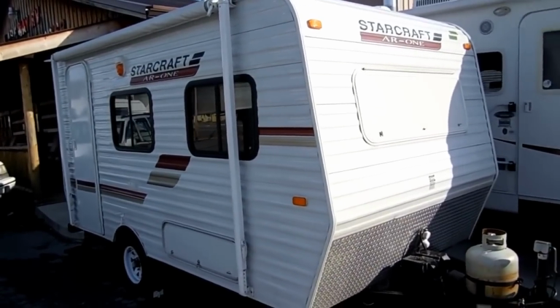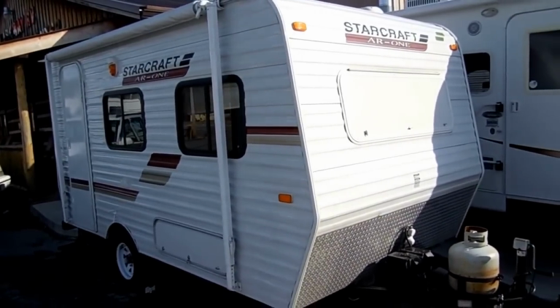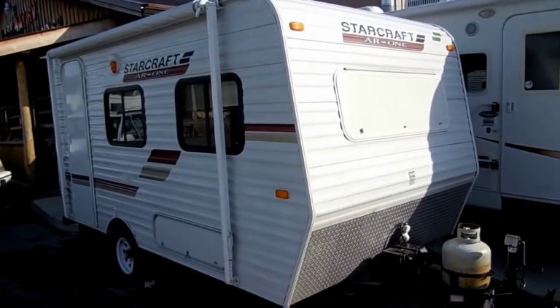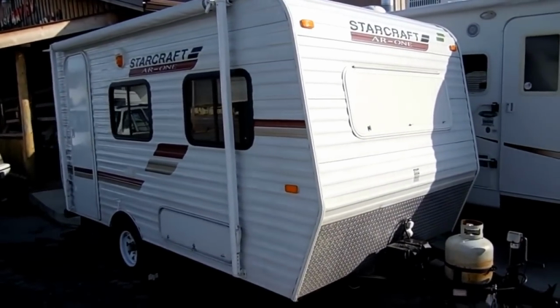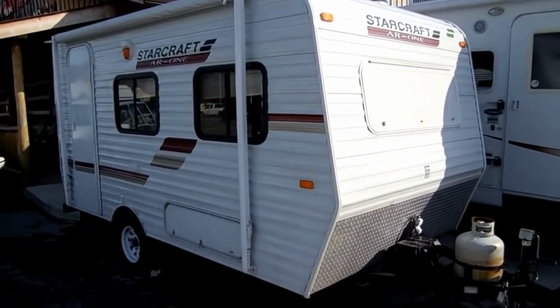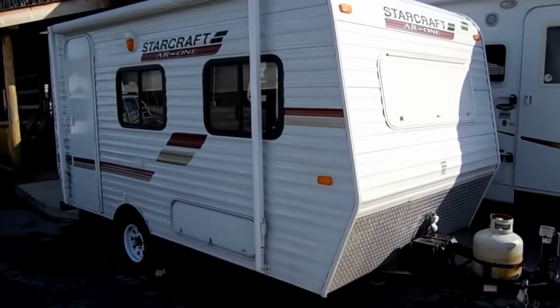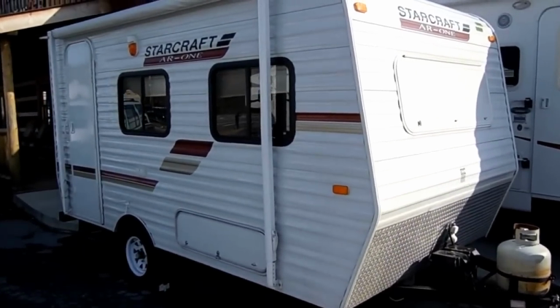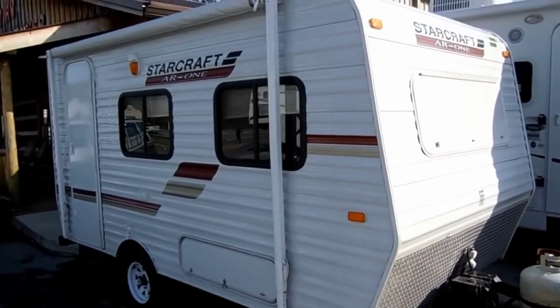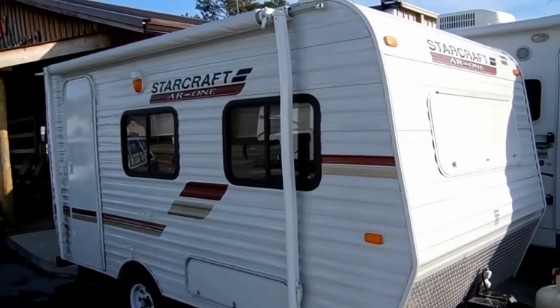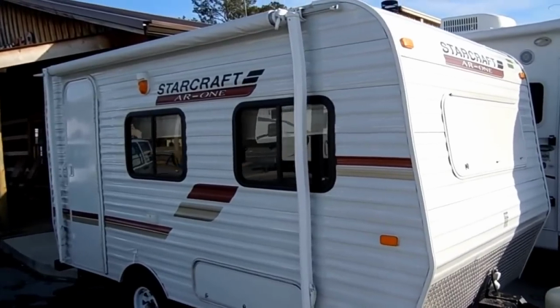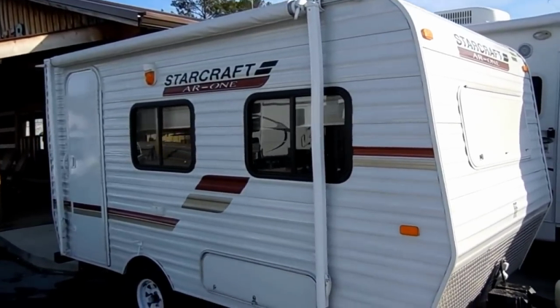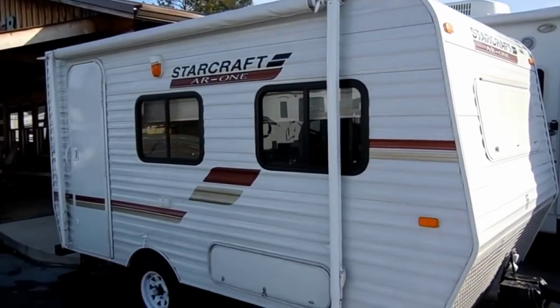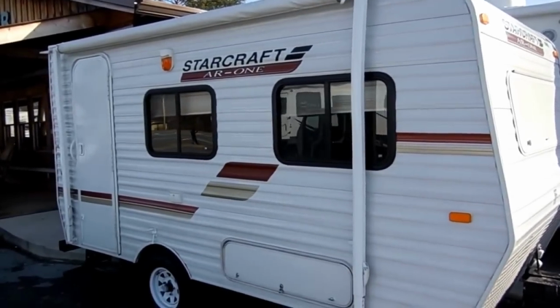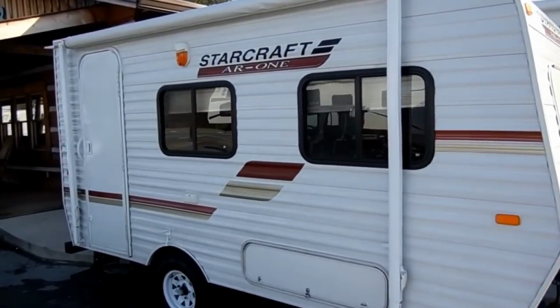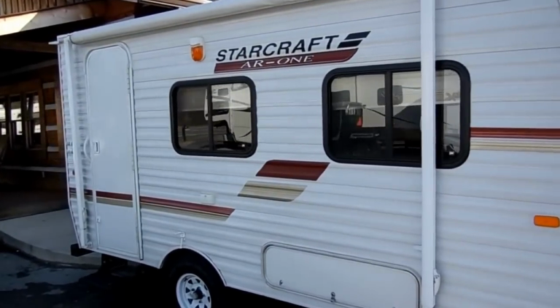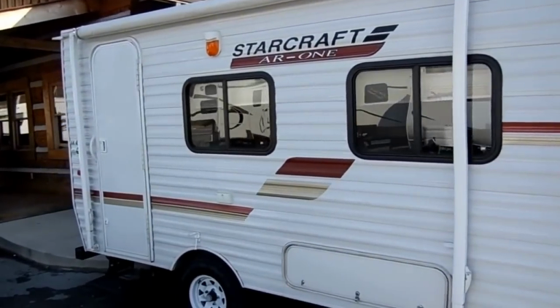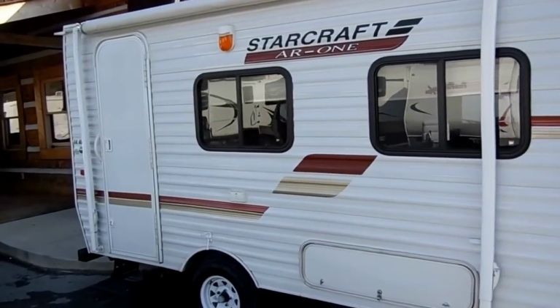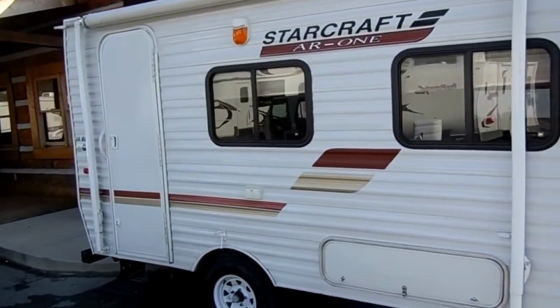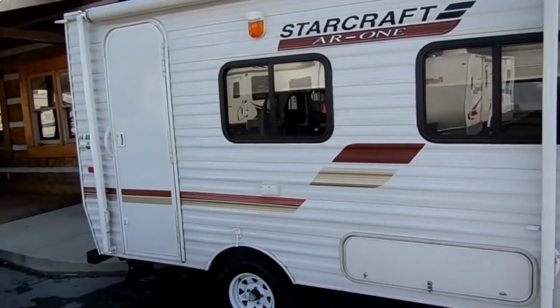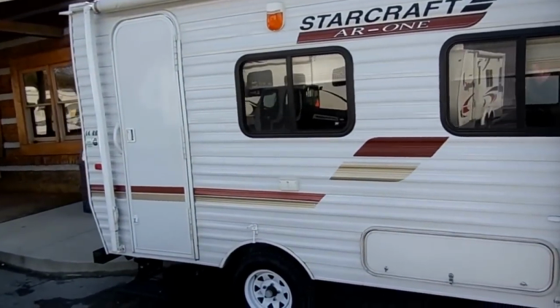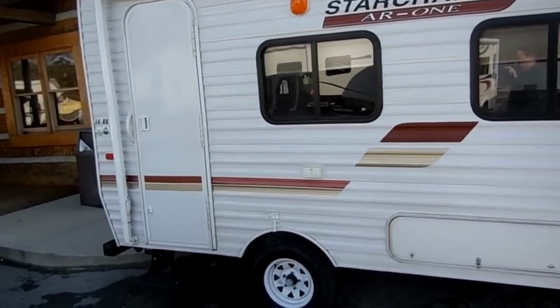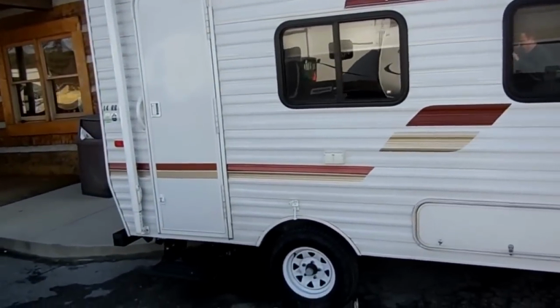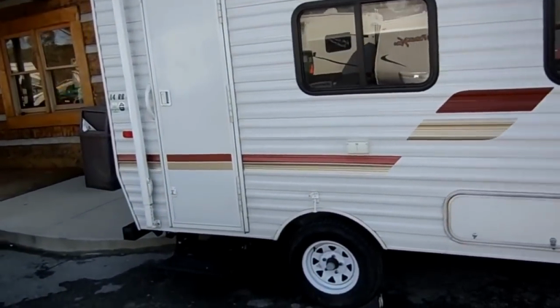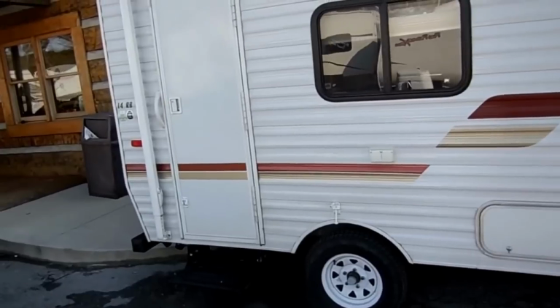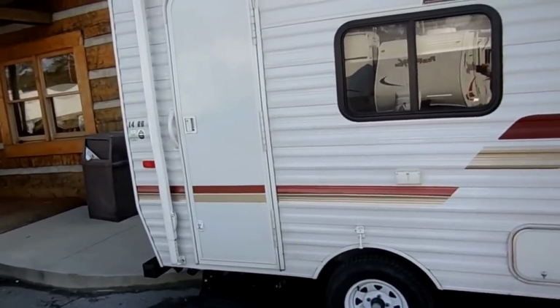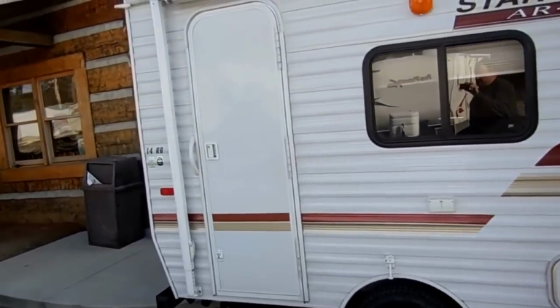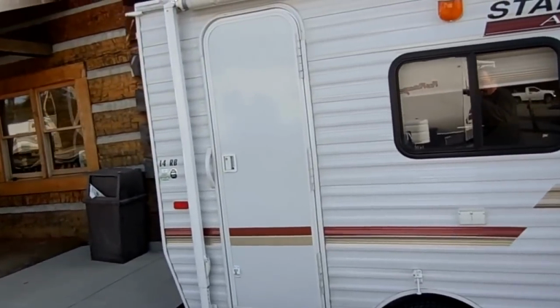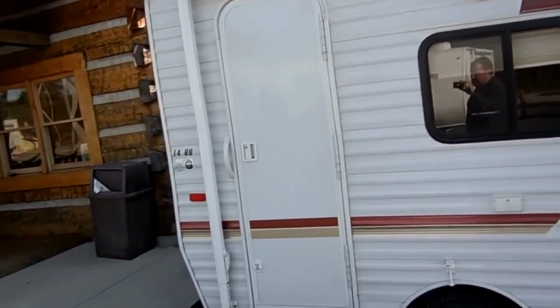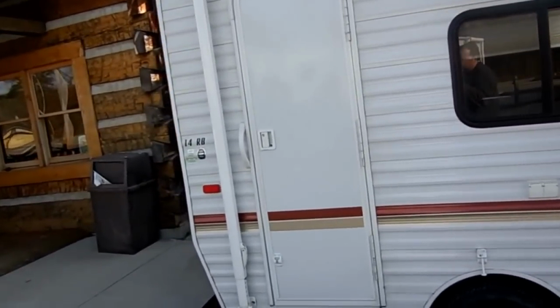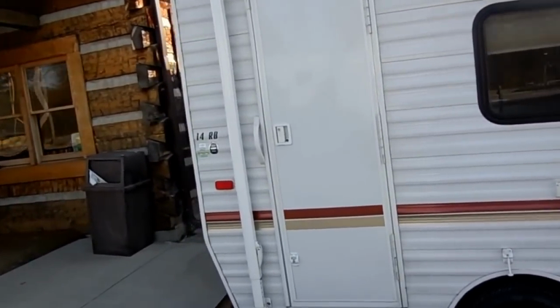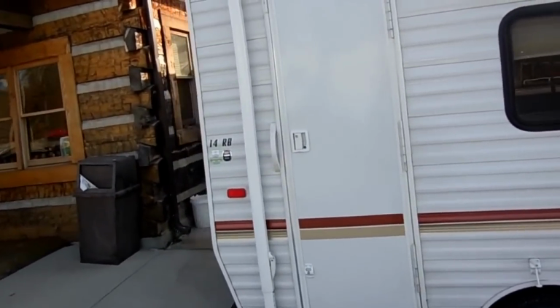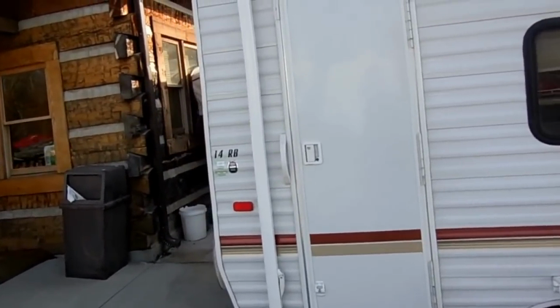This little mini camper is only 14 feet long, only weighs 2,200 pounds — one of the lightest weight for the size campers you can buy.